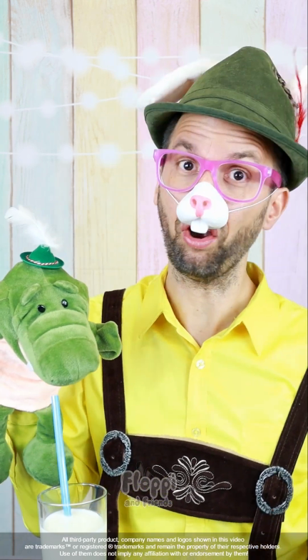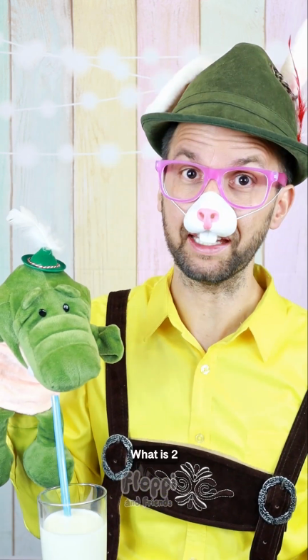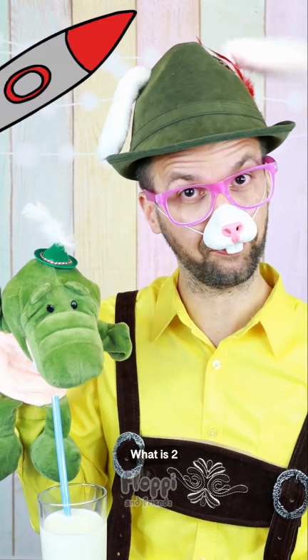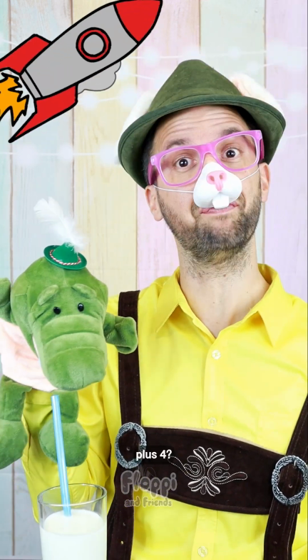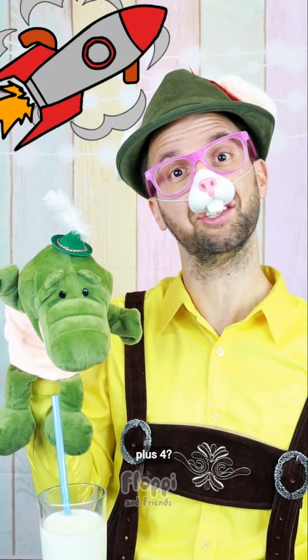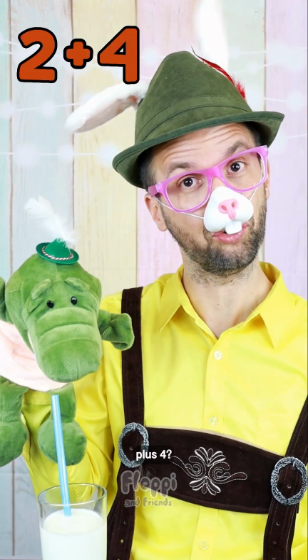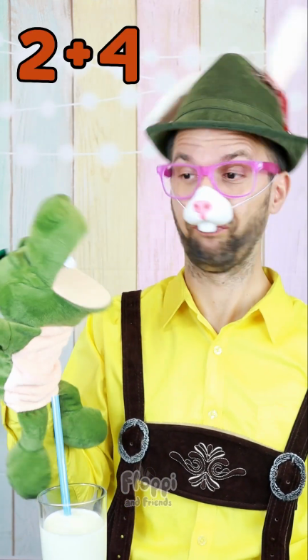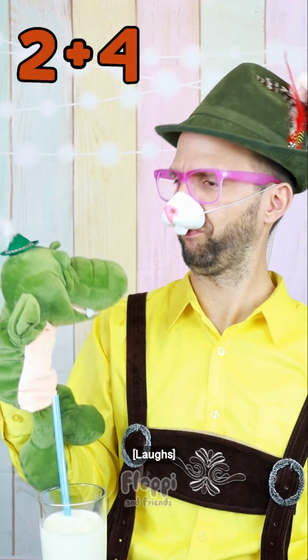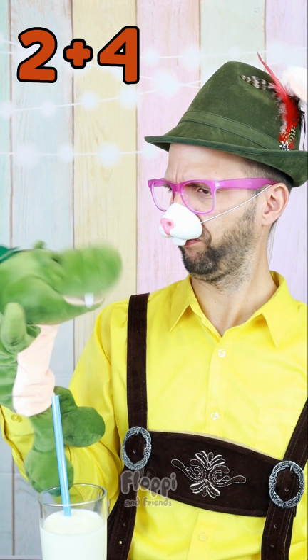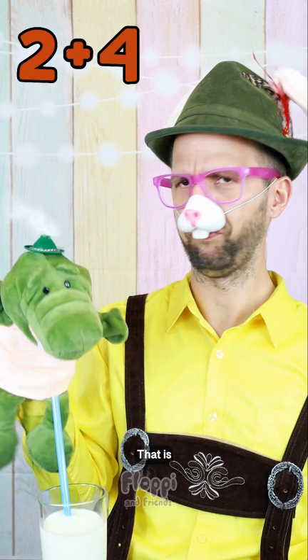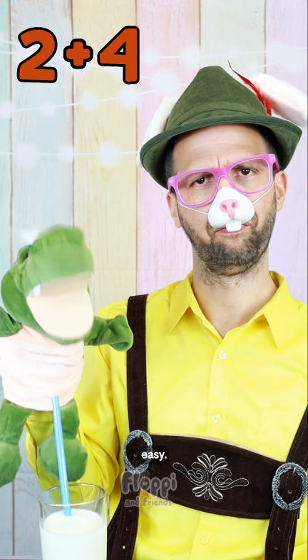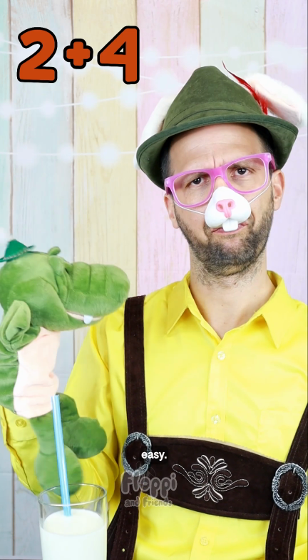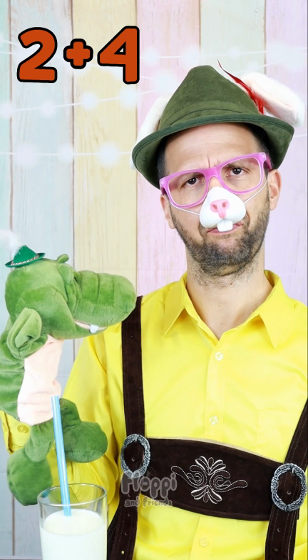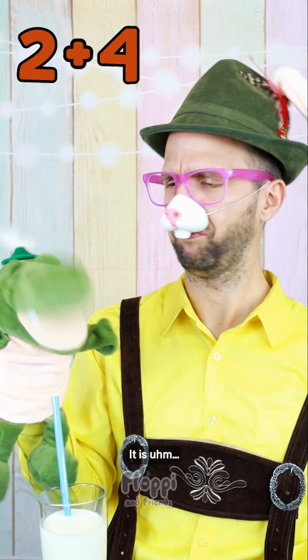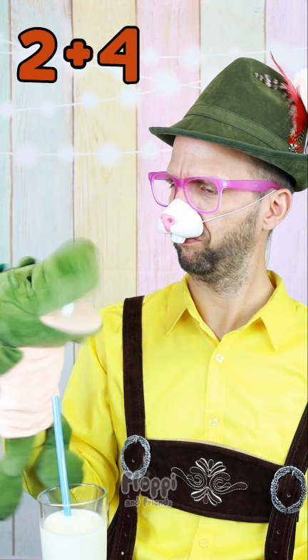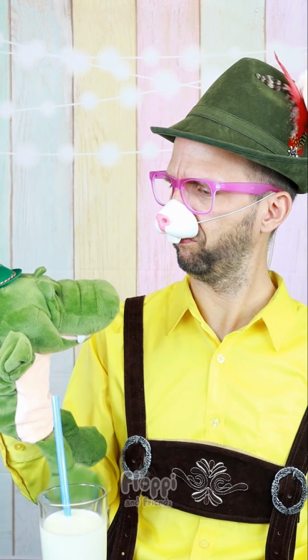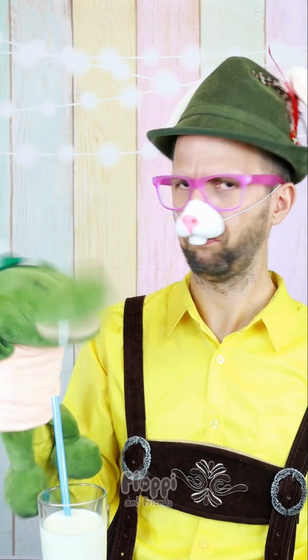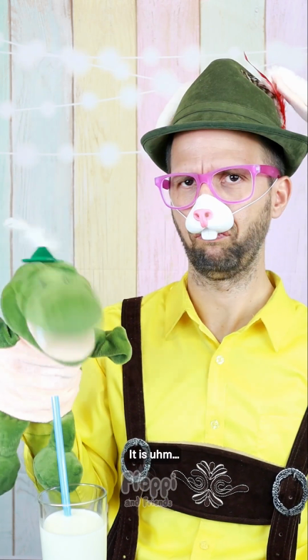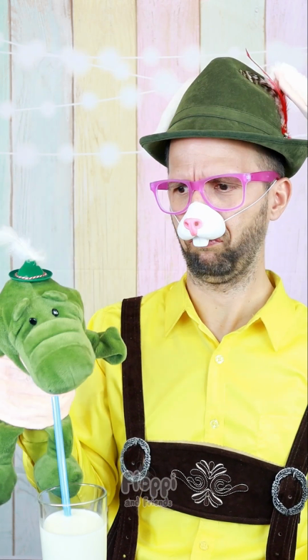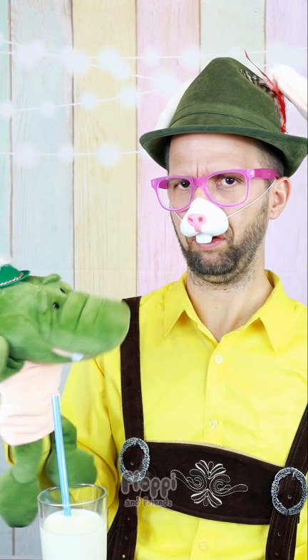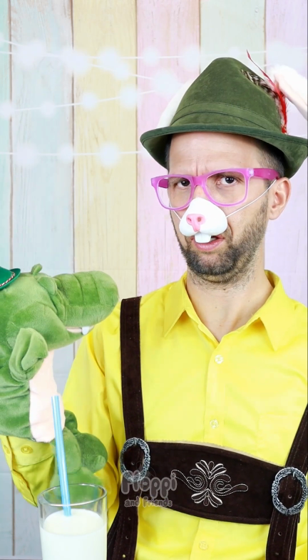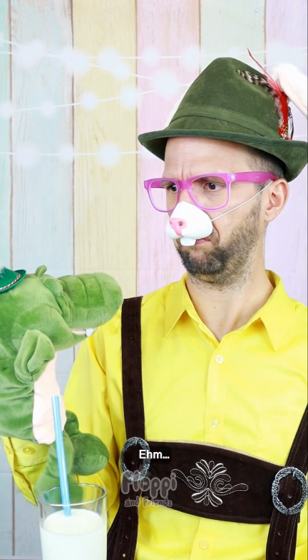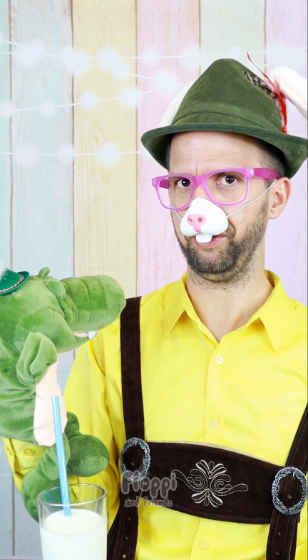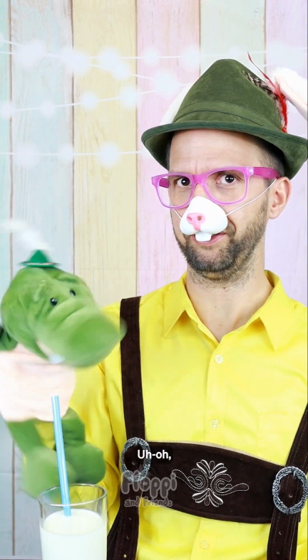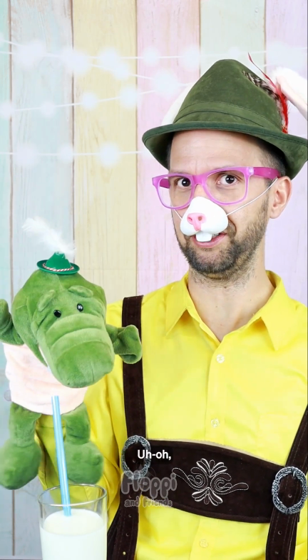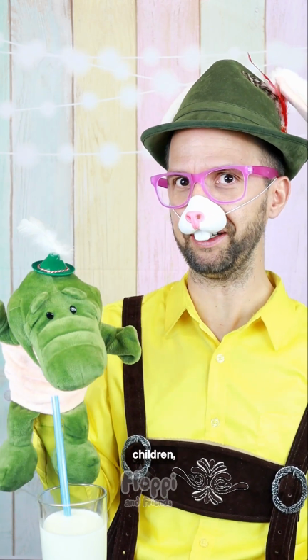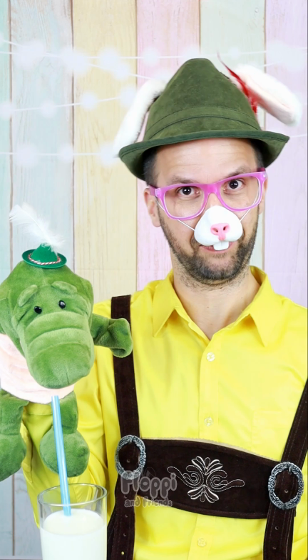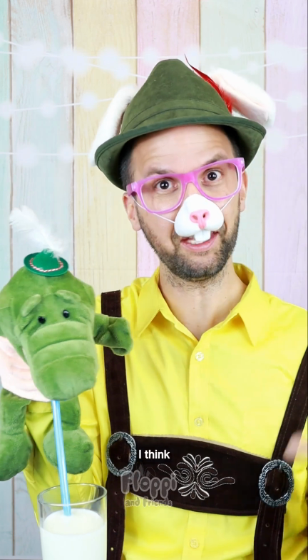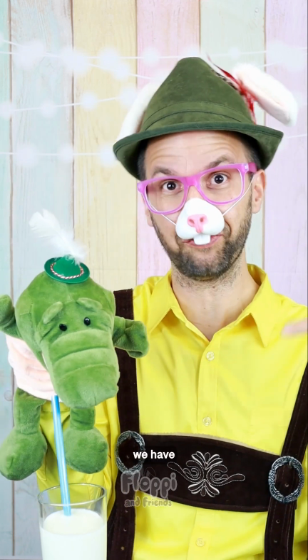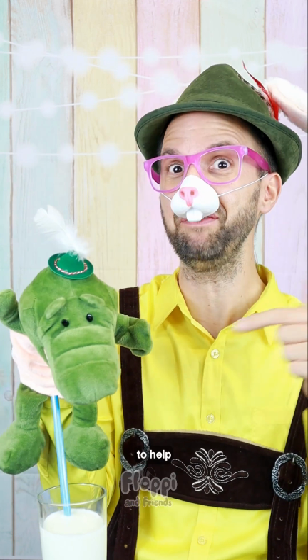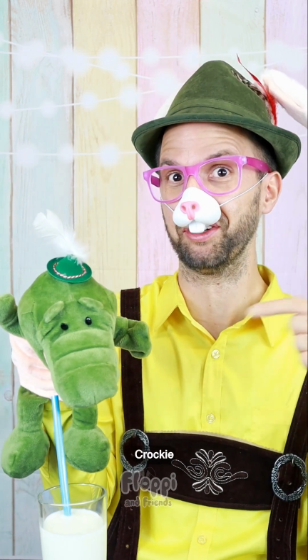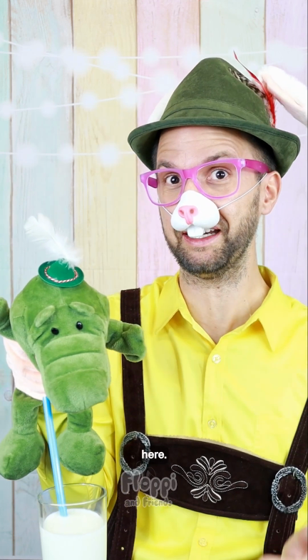What is 2 plus 4? That is easy. It is... children, I think we have to help Kroki here.